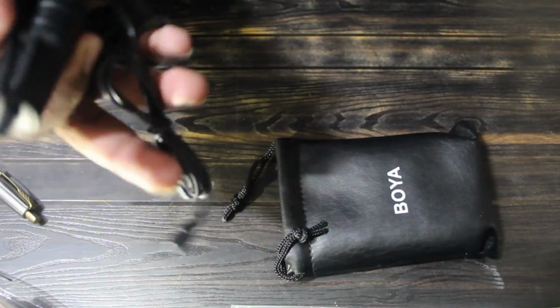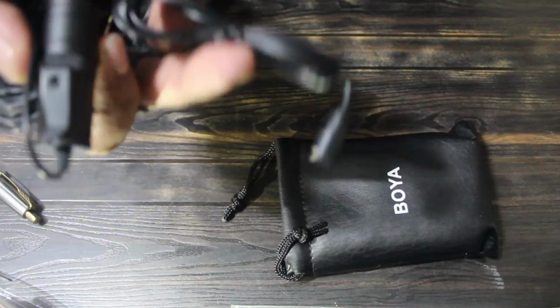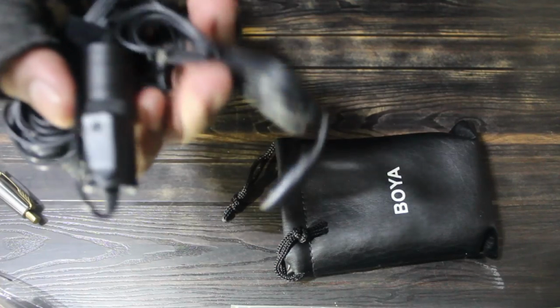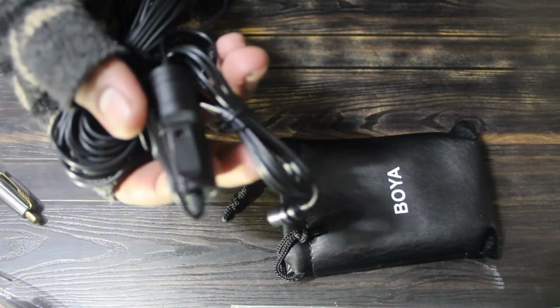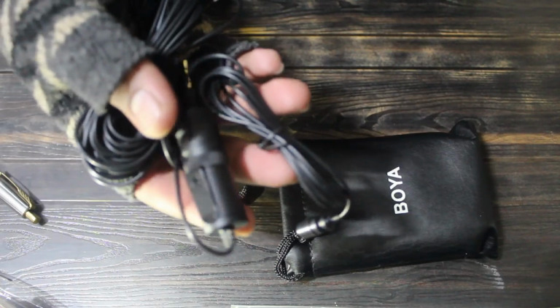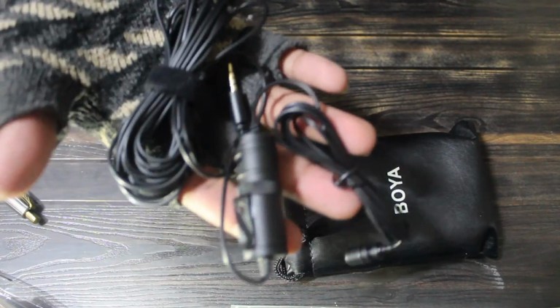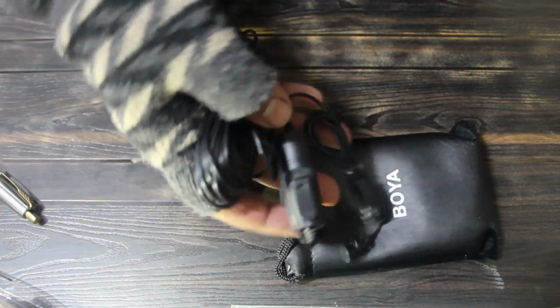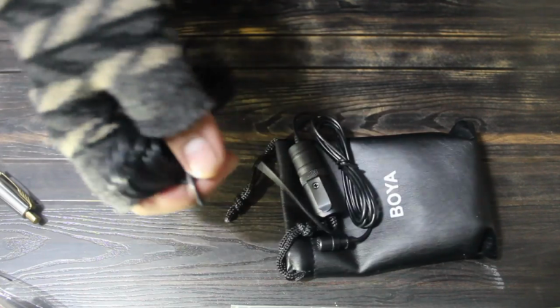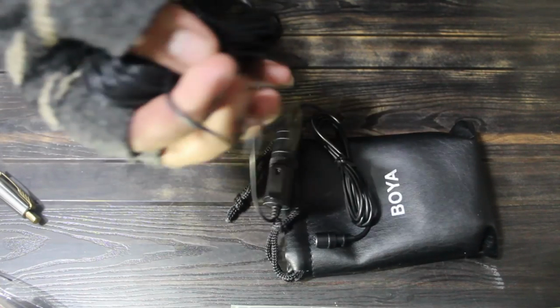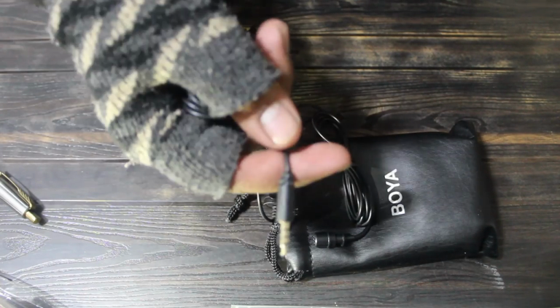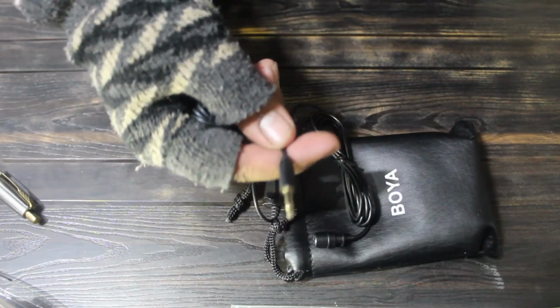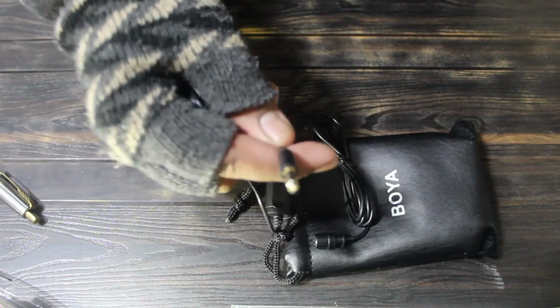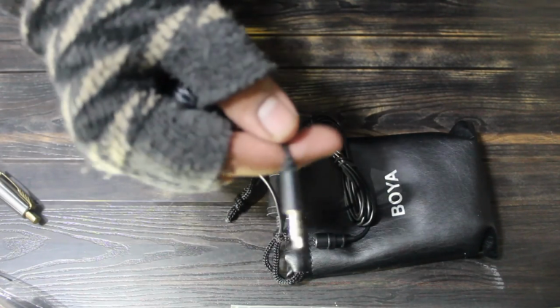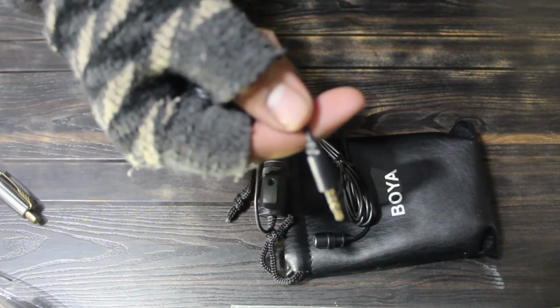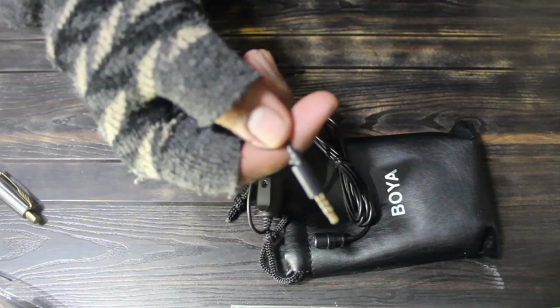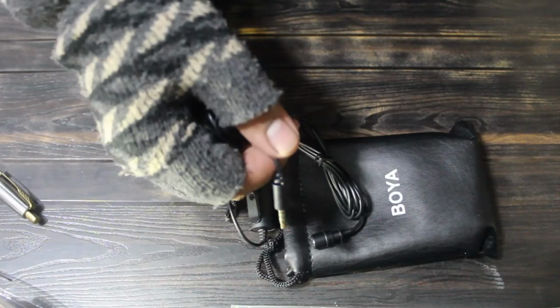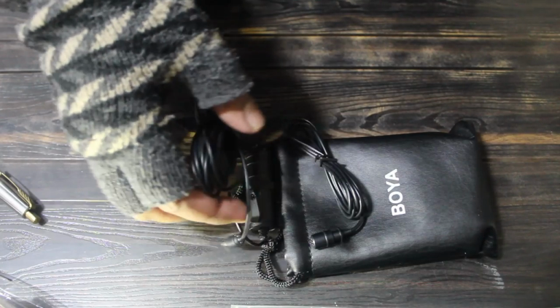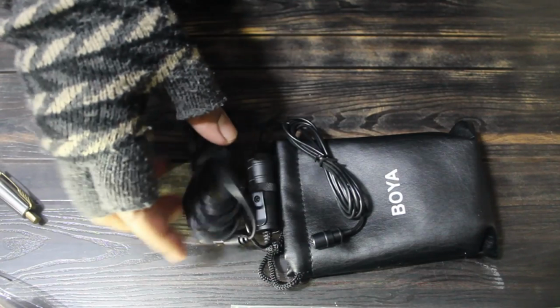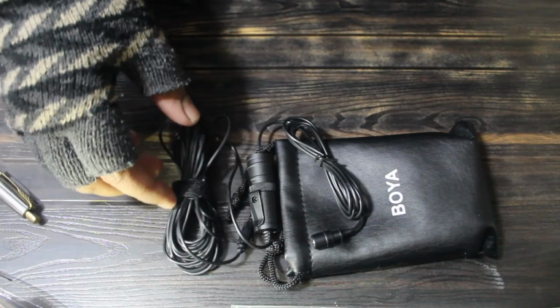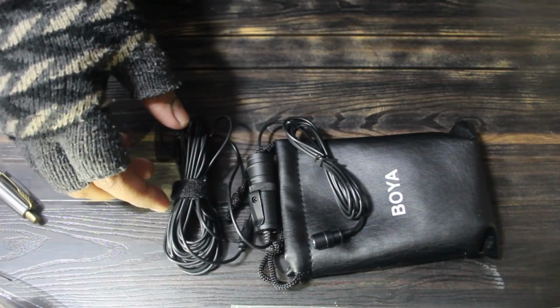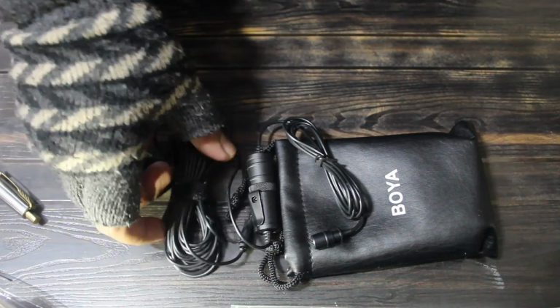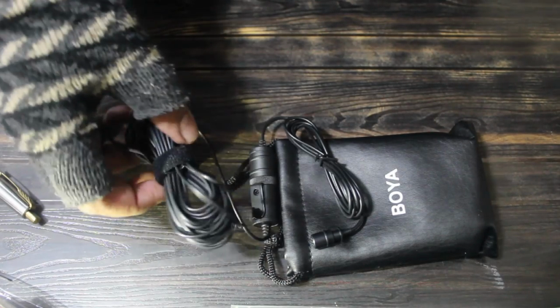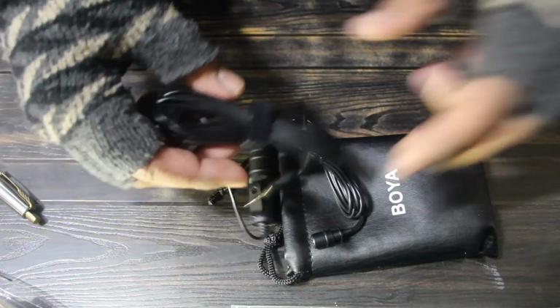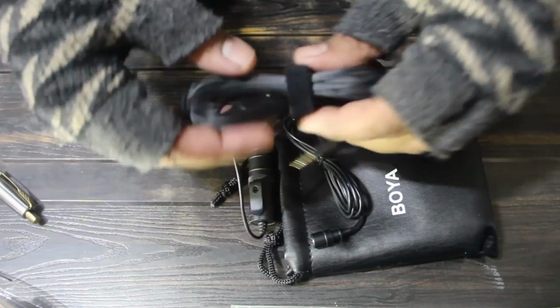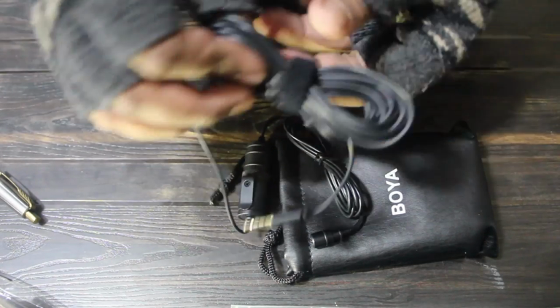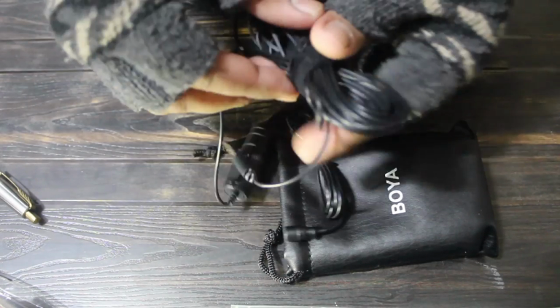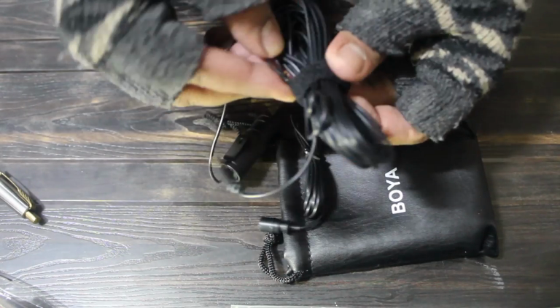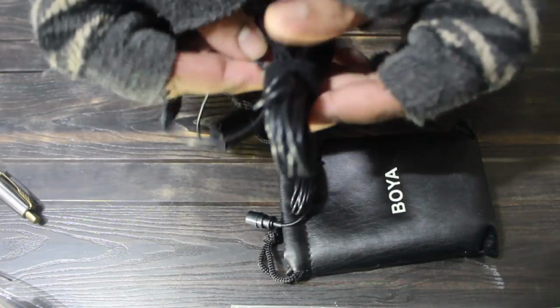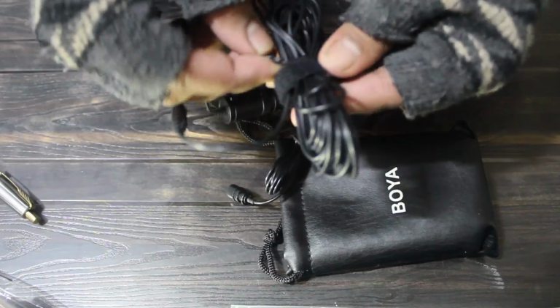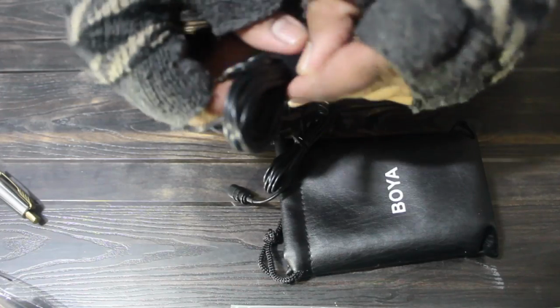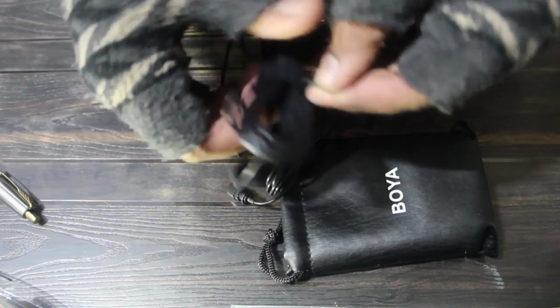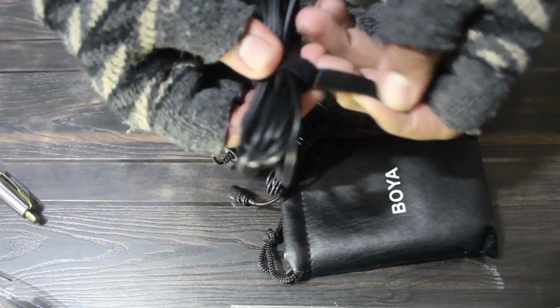It has a 3.5mm audio jack, as you can see, and the cable length is around six meters total.